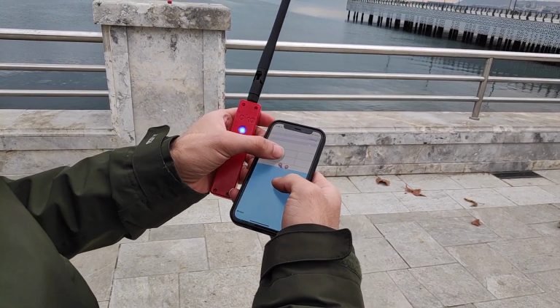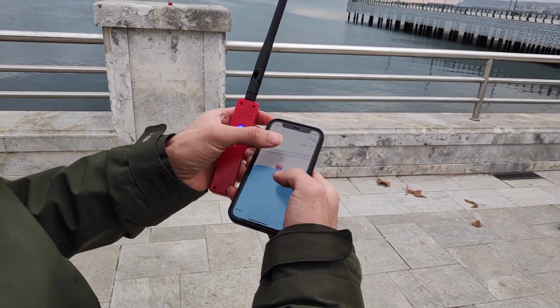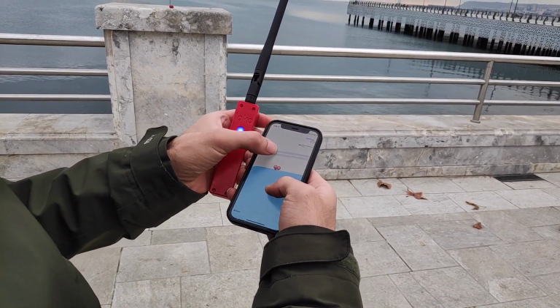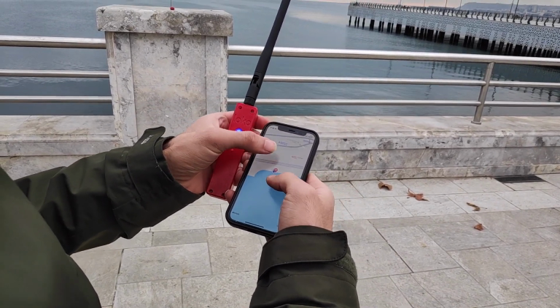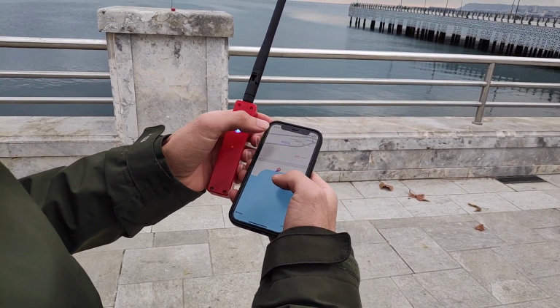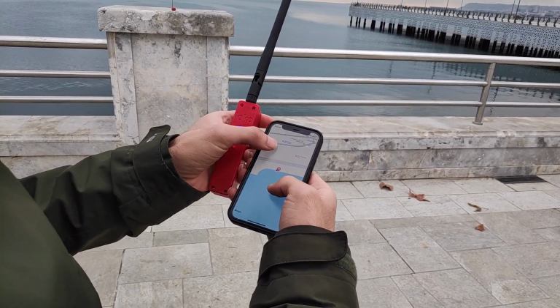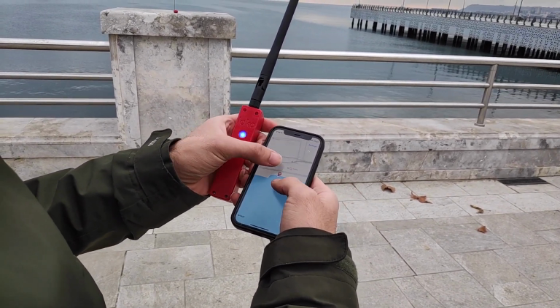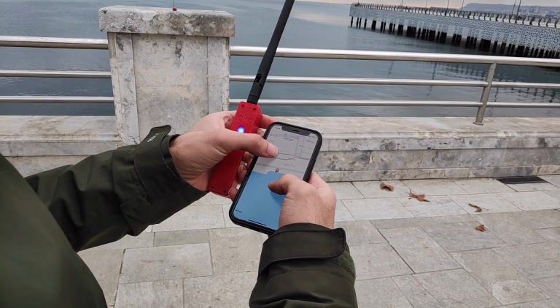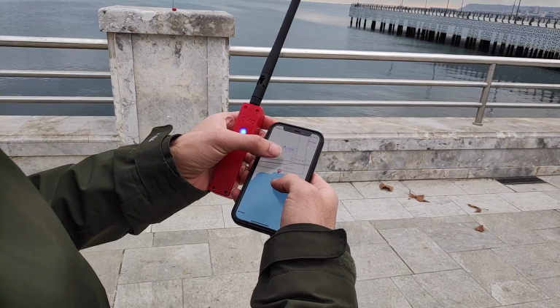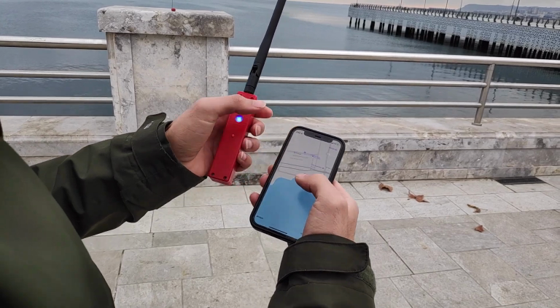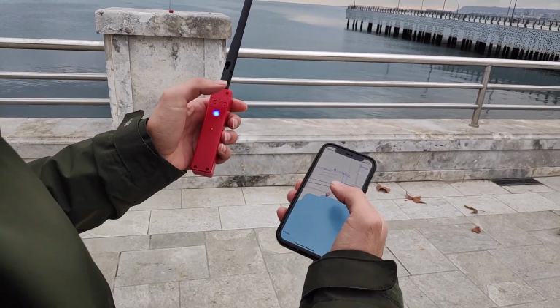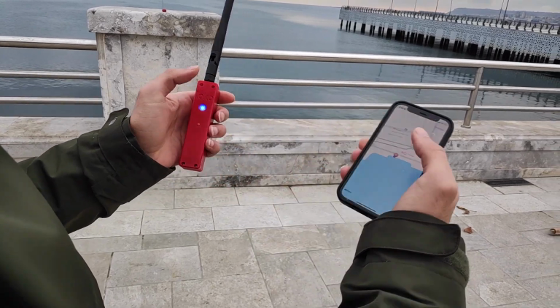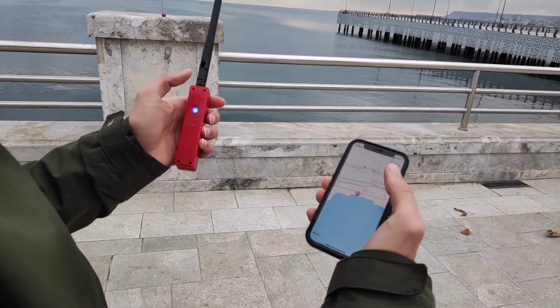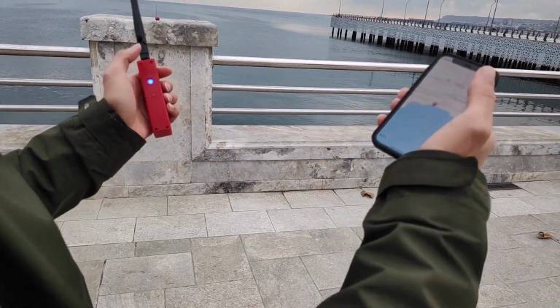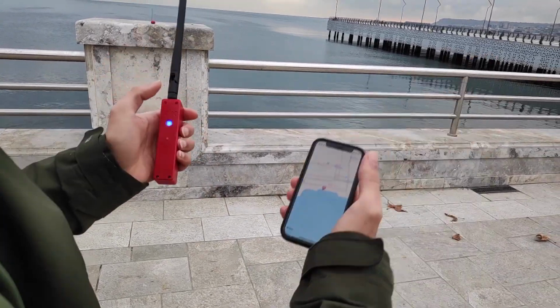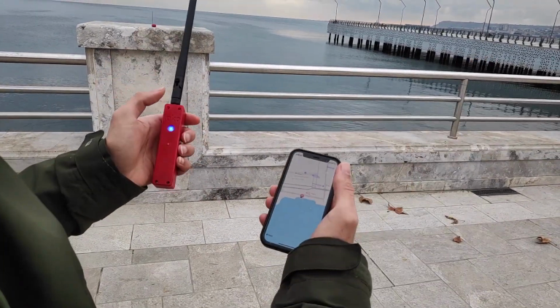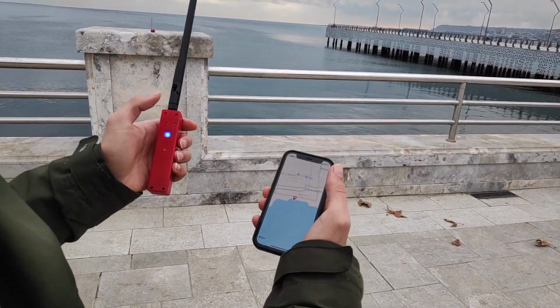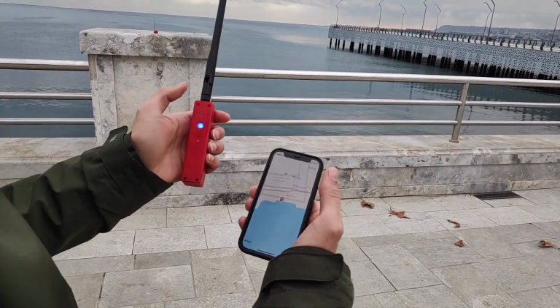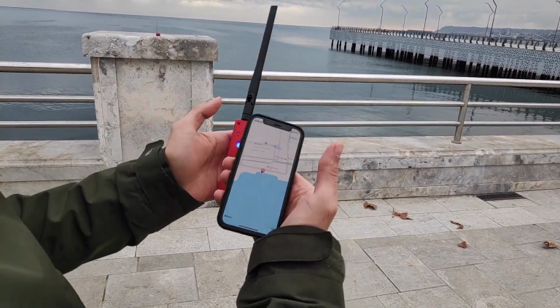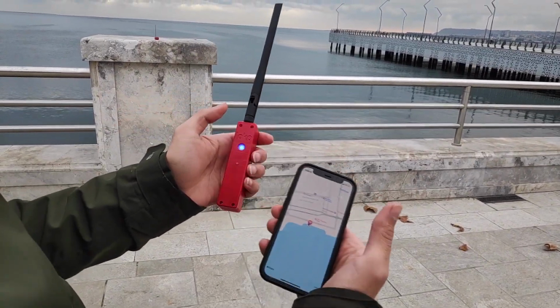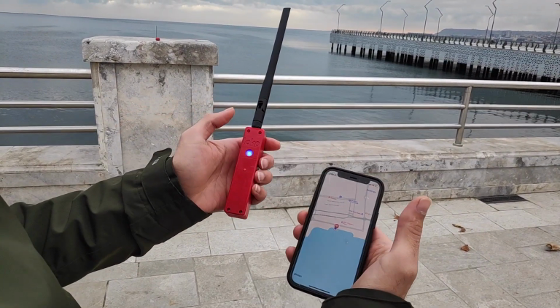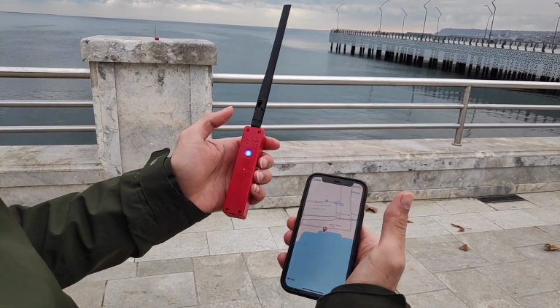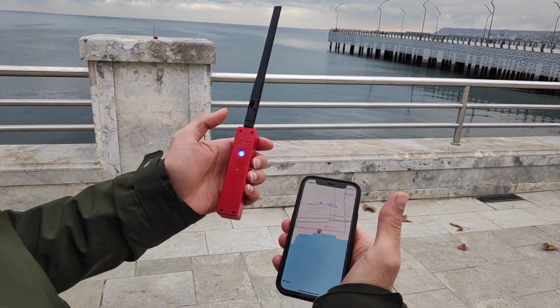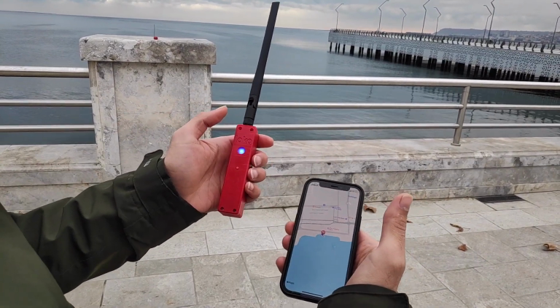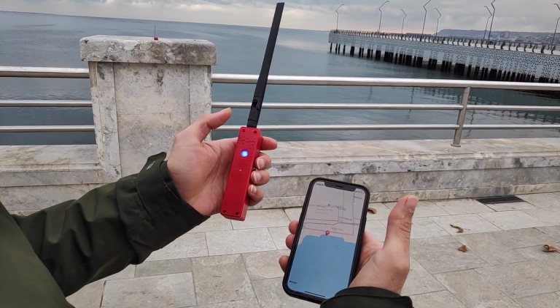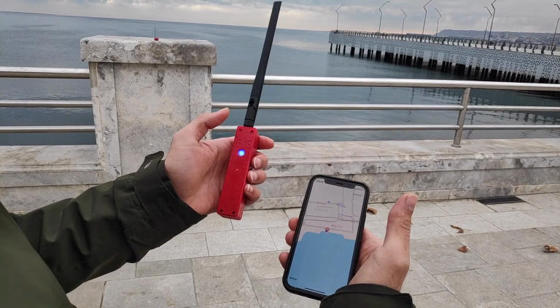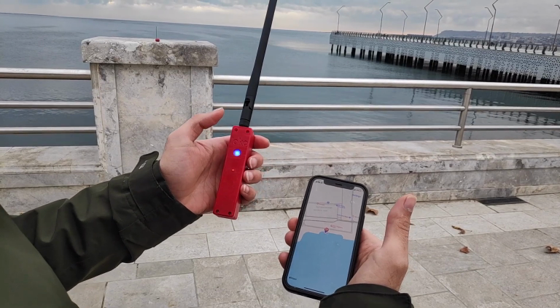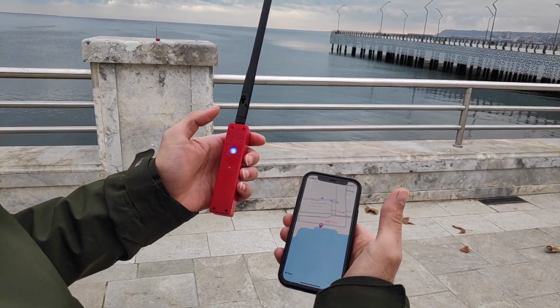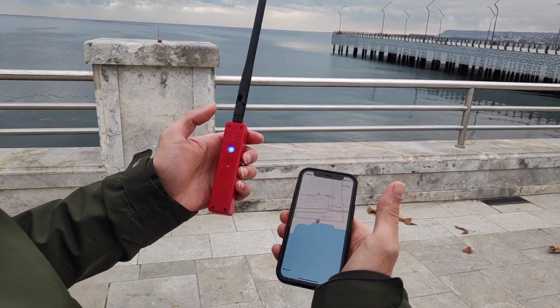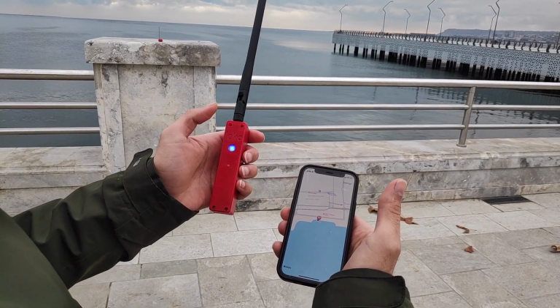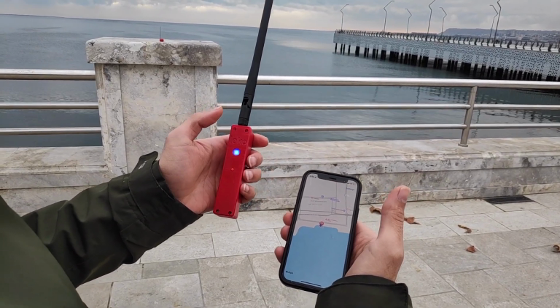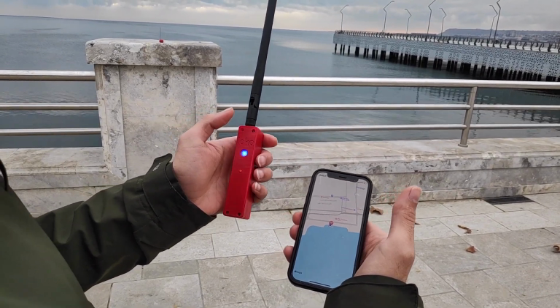This is a short demonstration of how to connect multiple LocoAir units to a single Loco ground unit. Thank you very much.